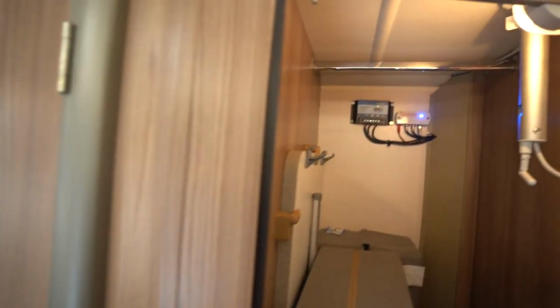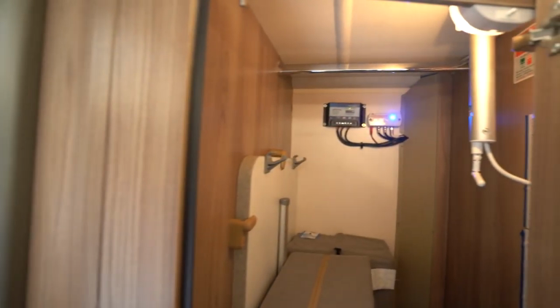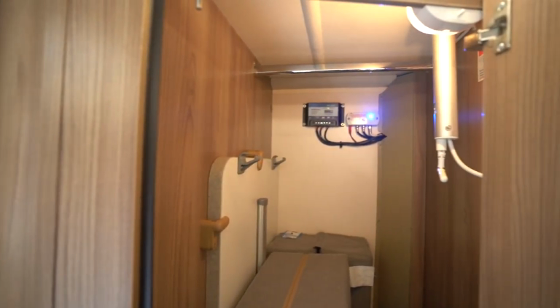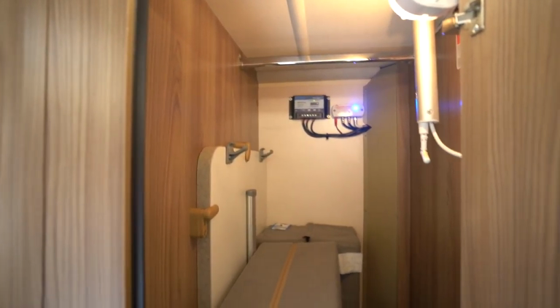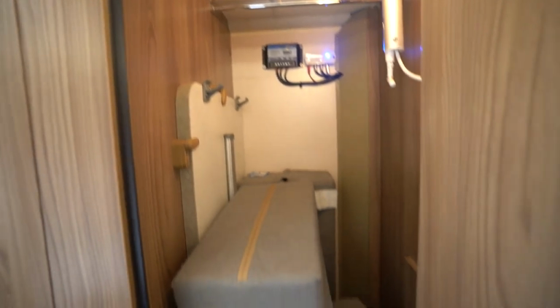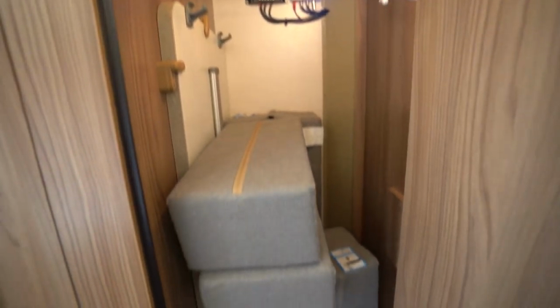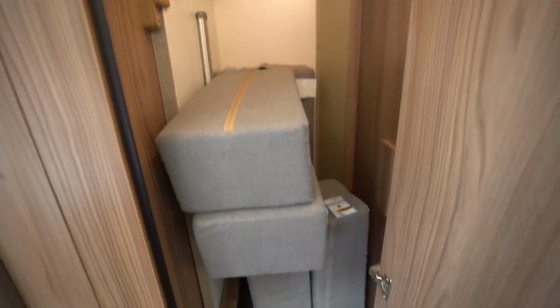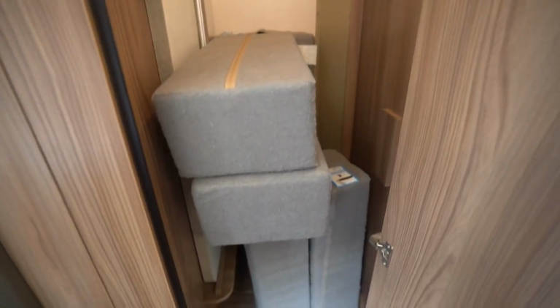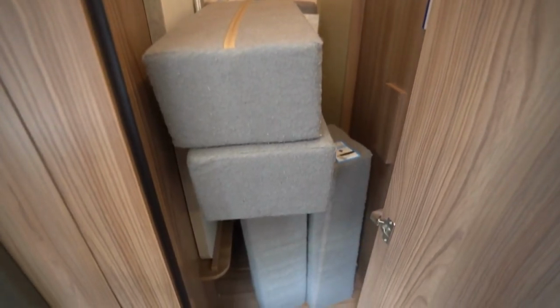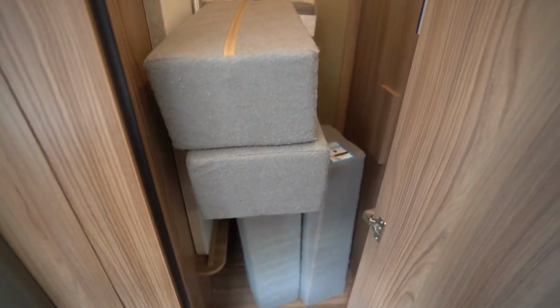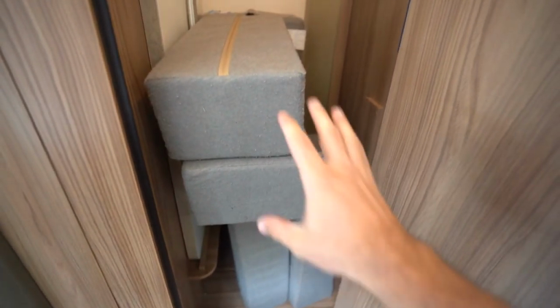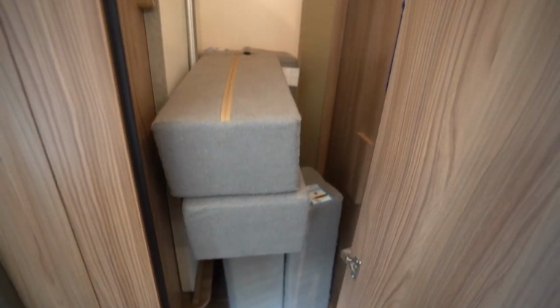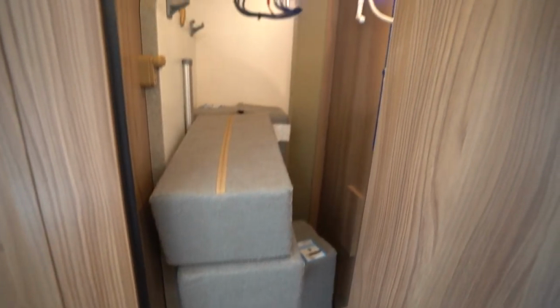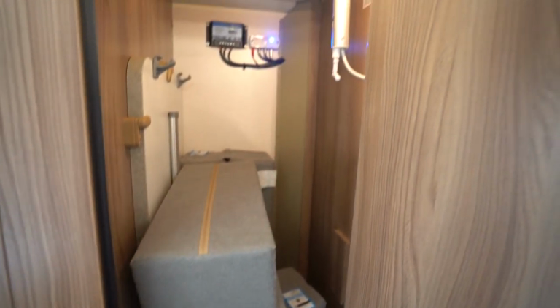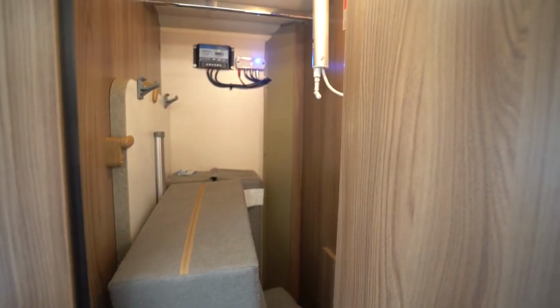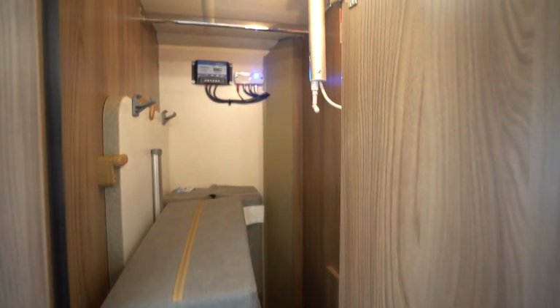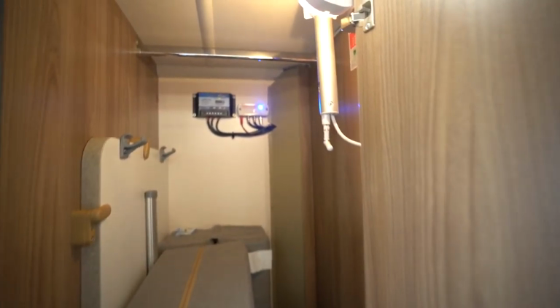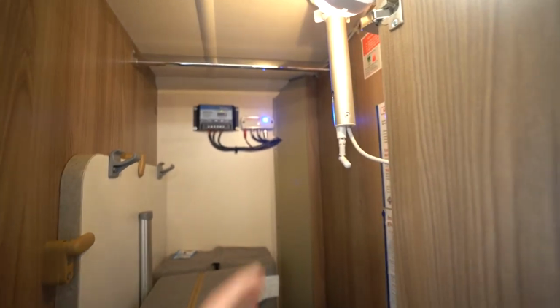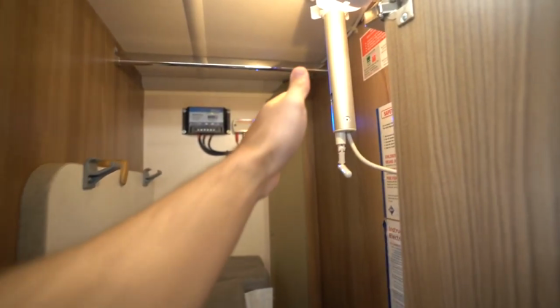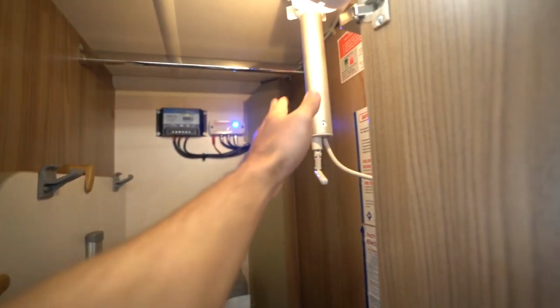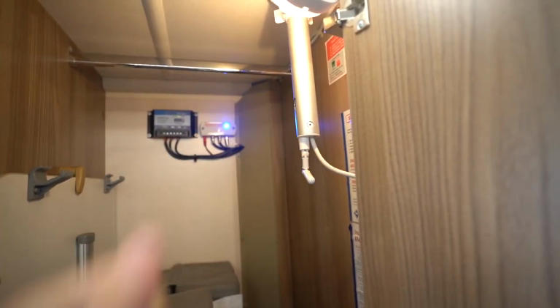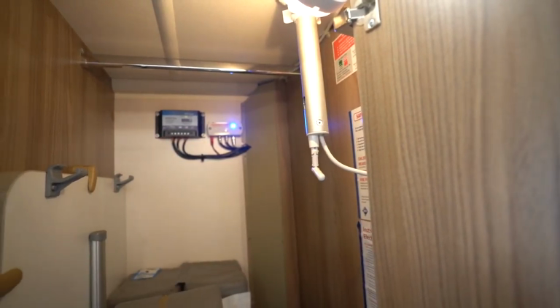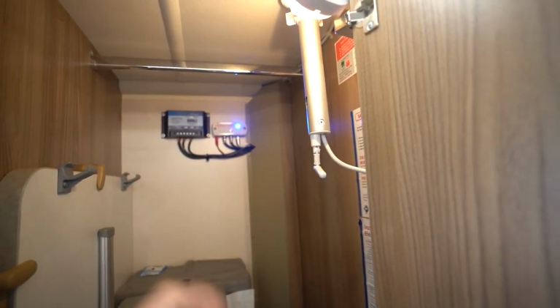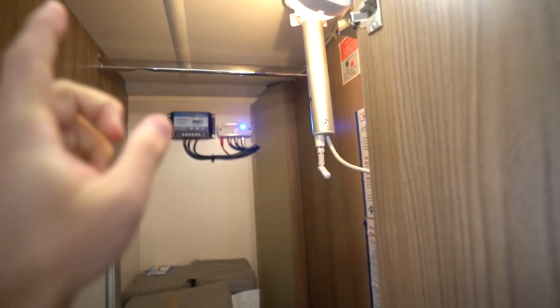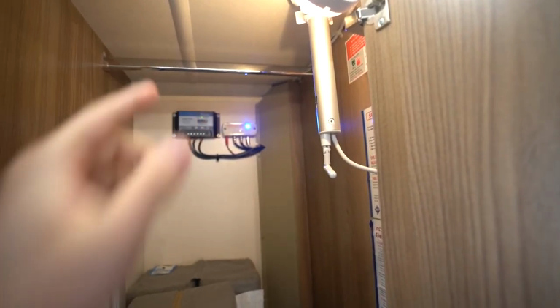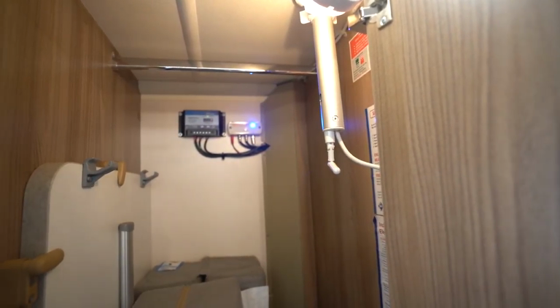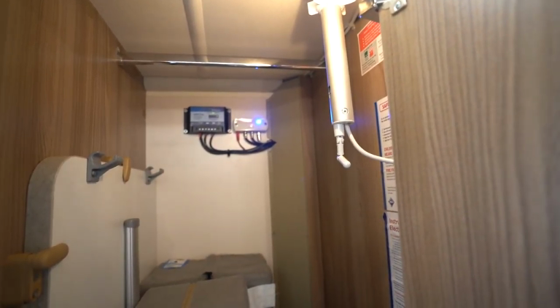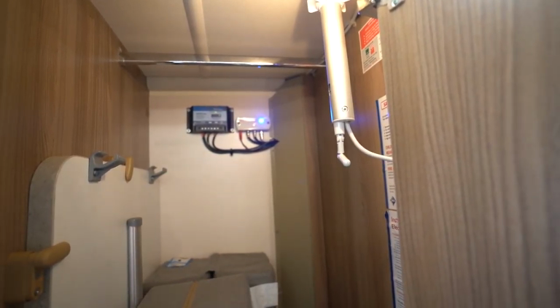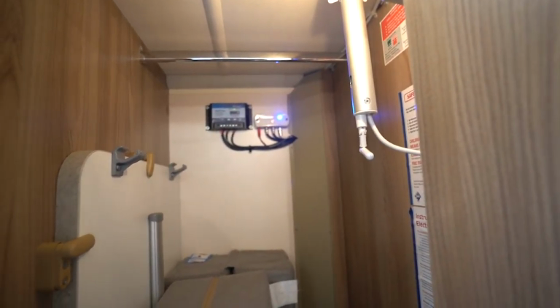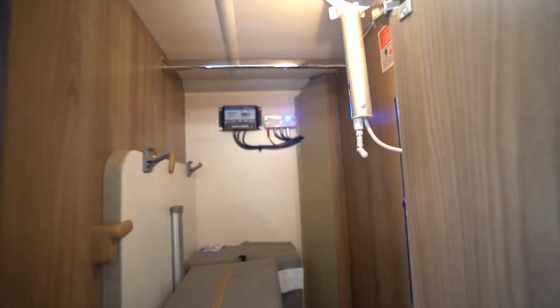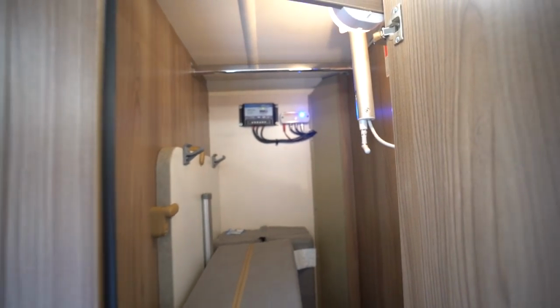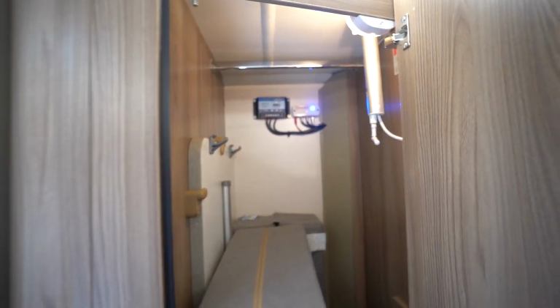It's got the infill cushions in at the moment for the beds, but as you can see you've got your digital TV area up top, and also your solar panel which is on the roof.